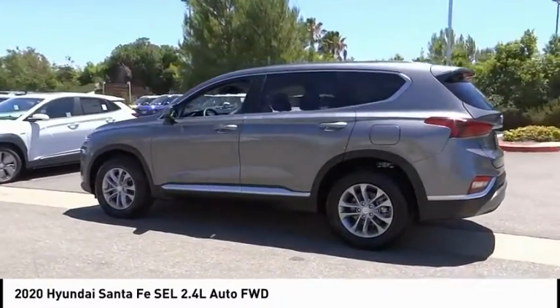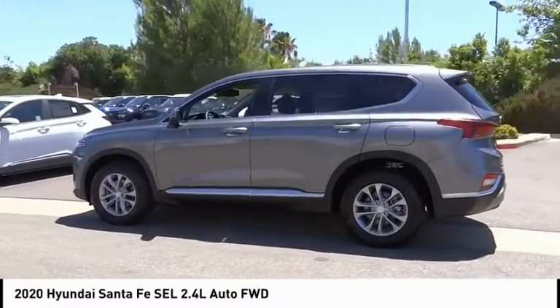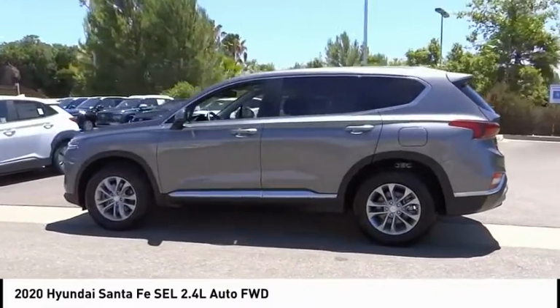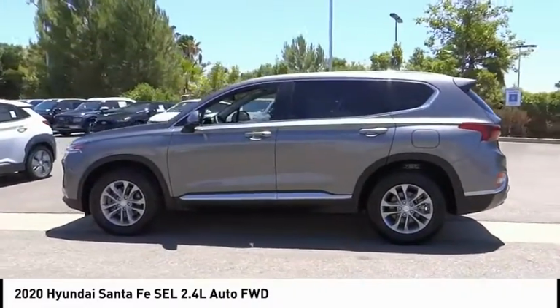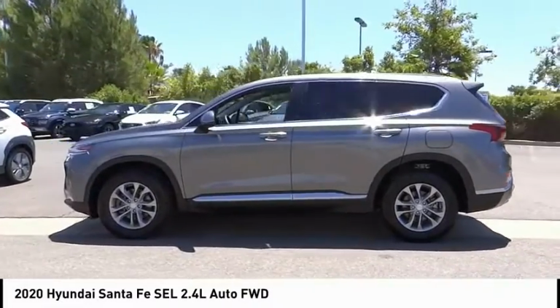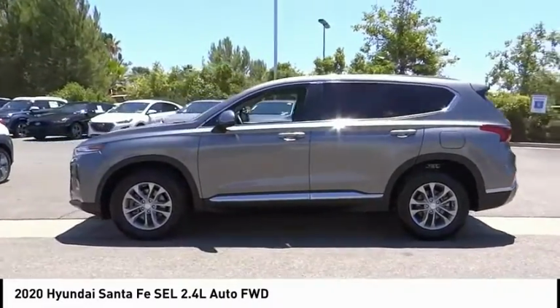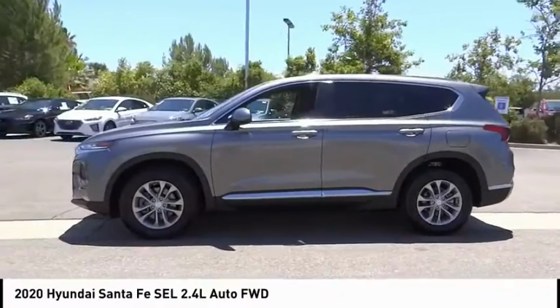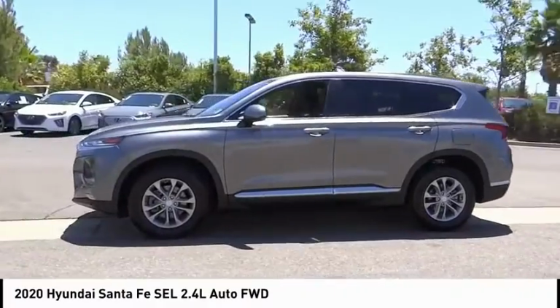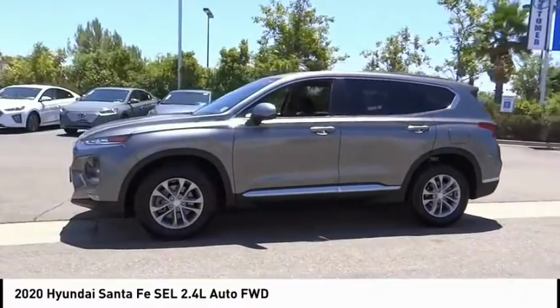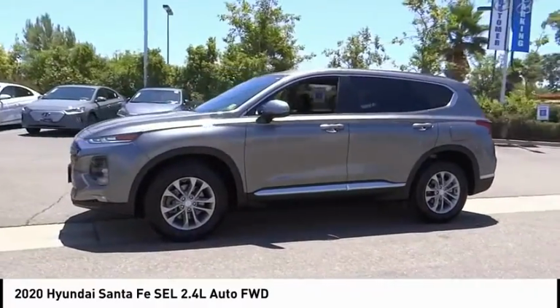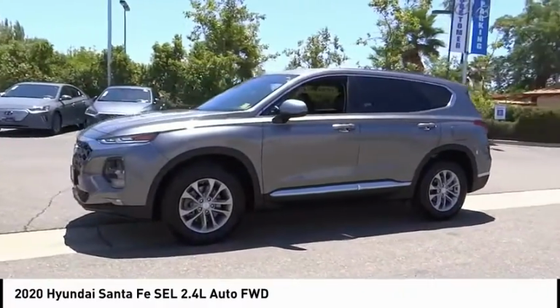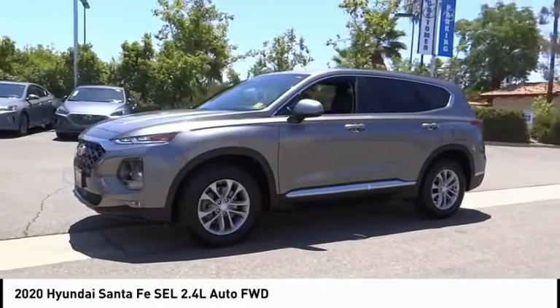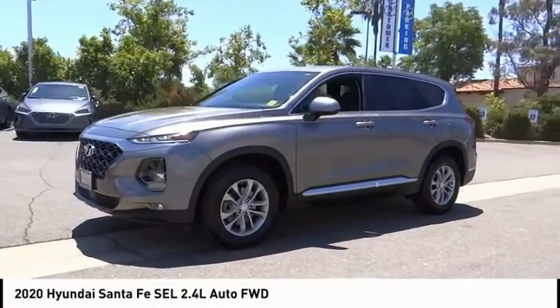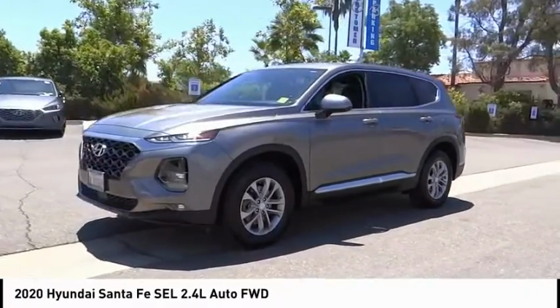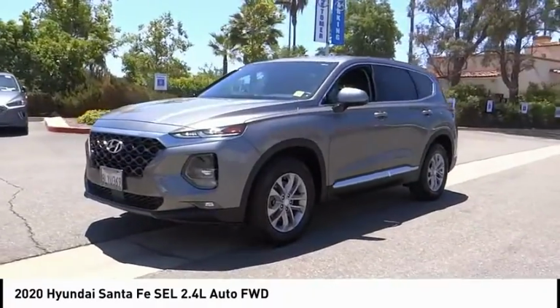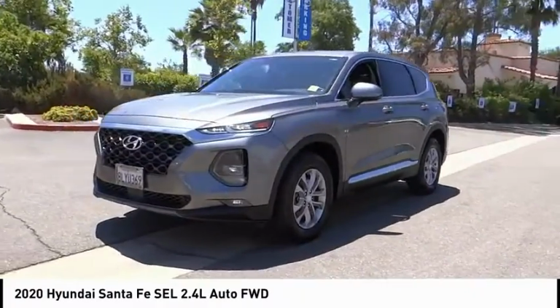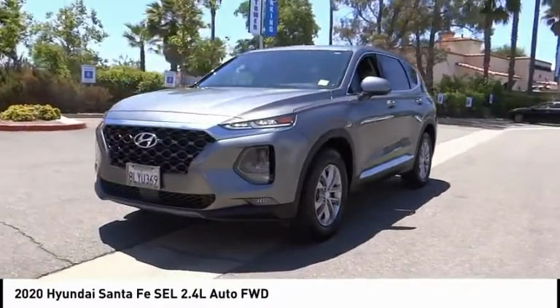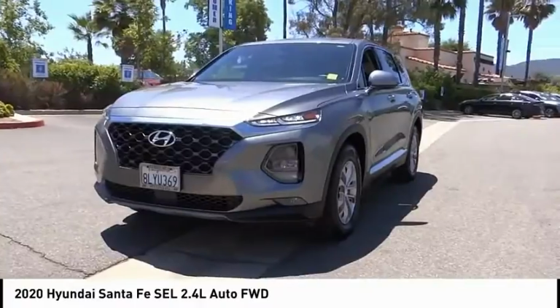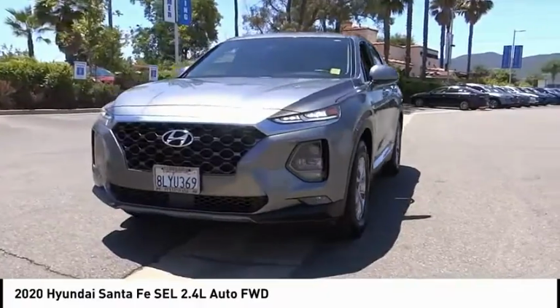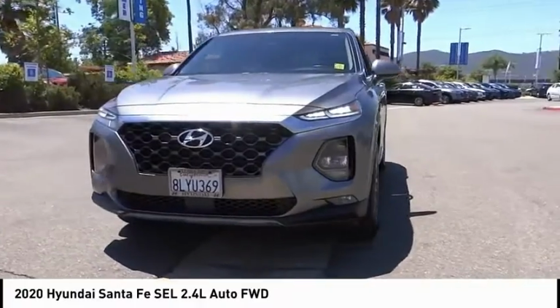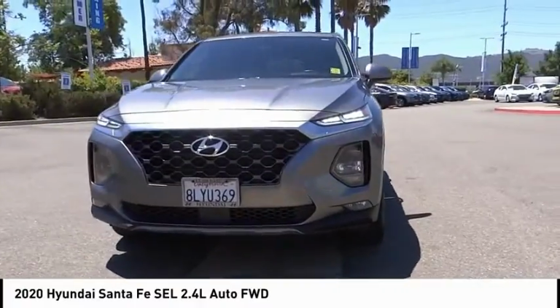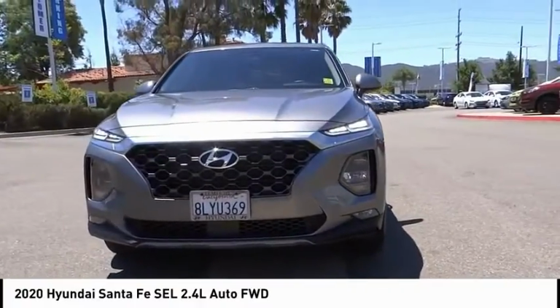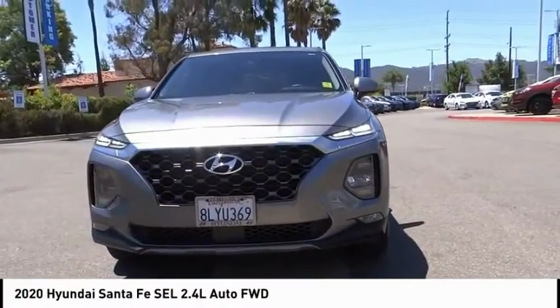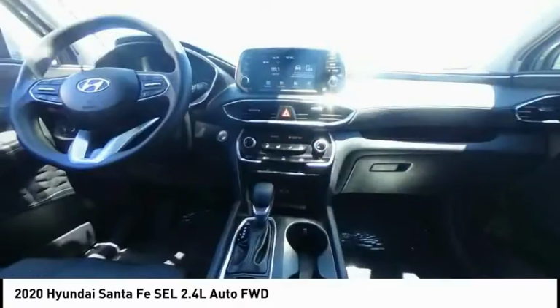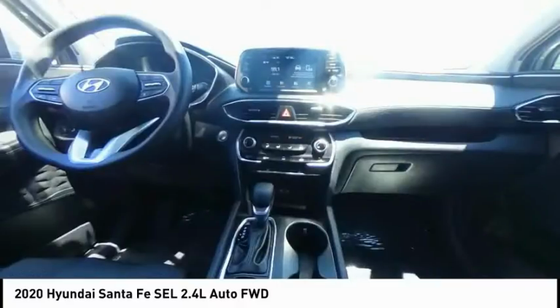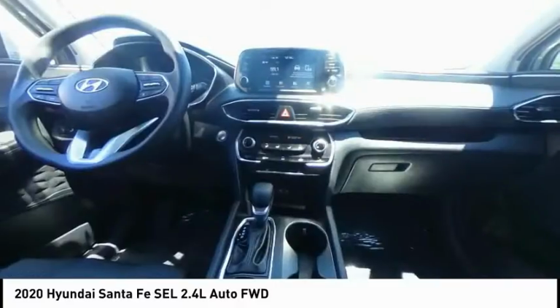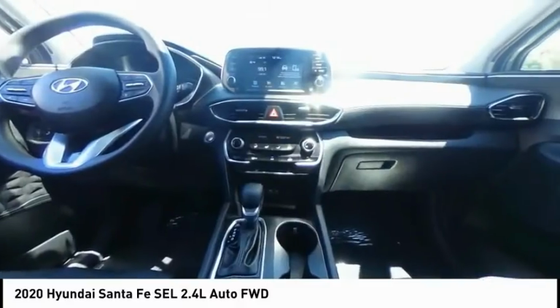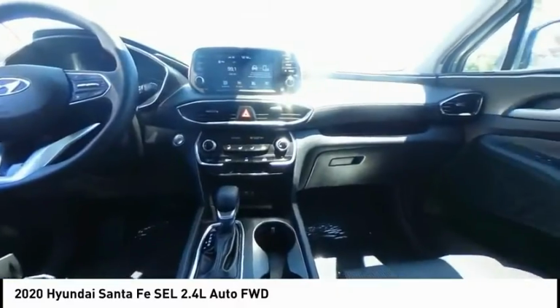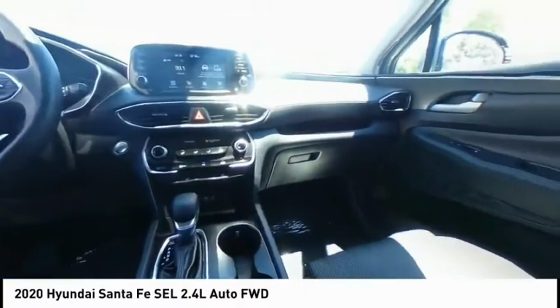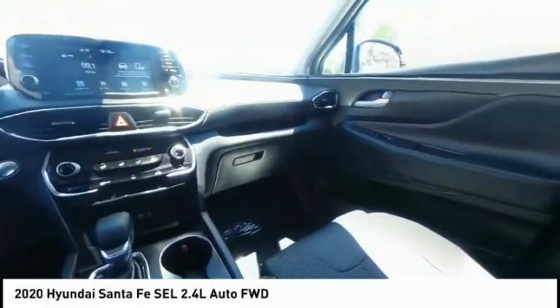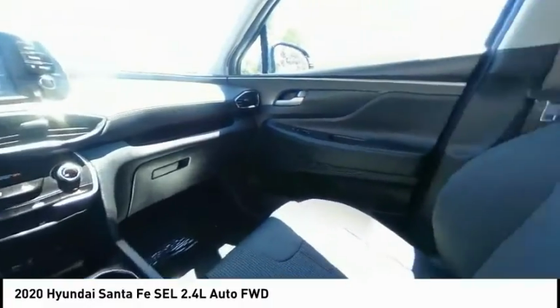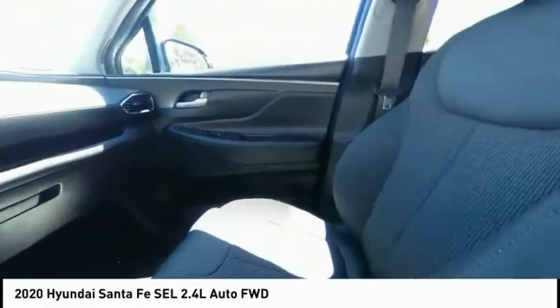Brake assist, traction control, remote keyless entry, fog lights, speed control, four-wheel disc brakes, rear window defroster, rear window wiper. Drive away with a great deal on this vehicle — call or stop in today.